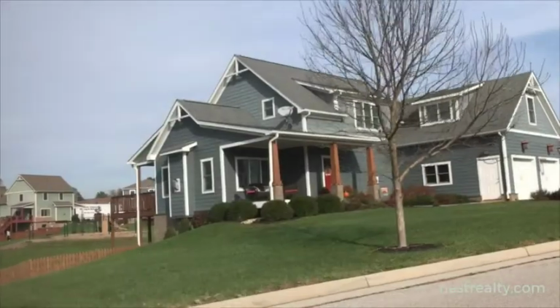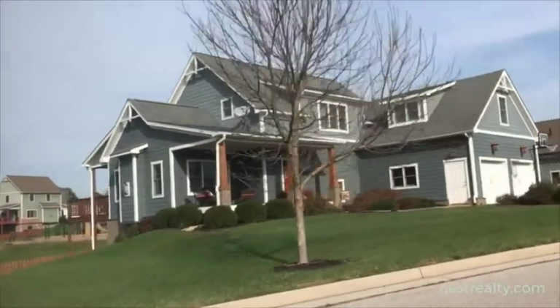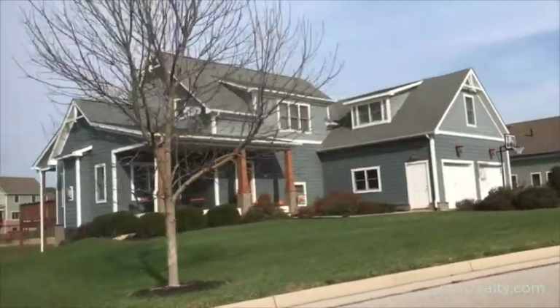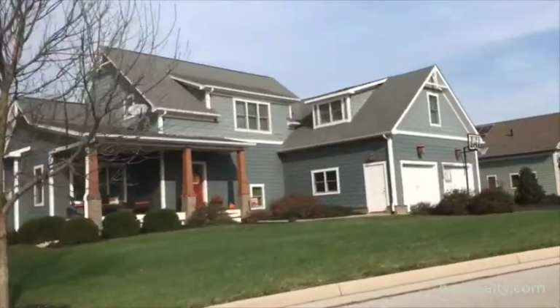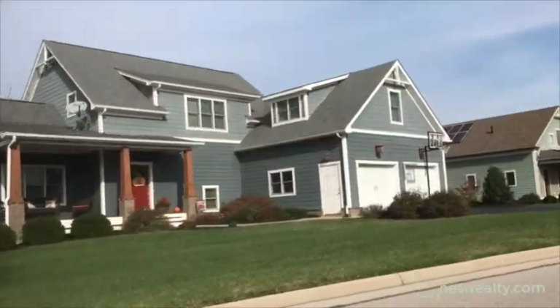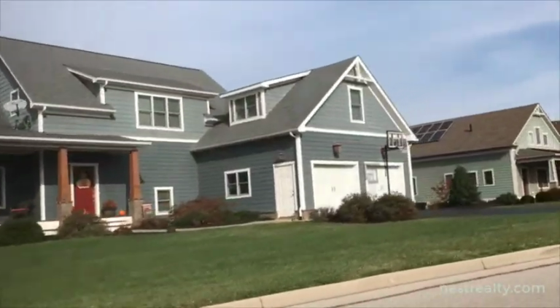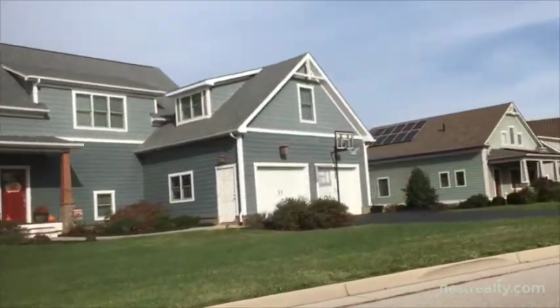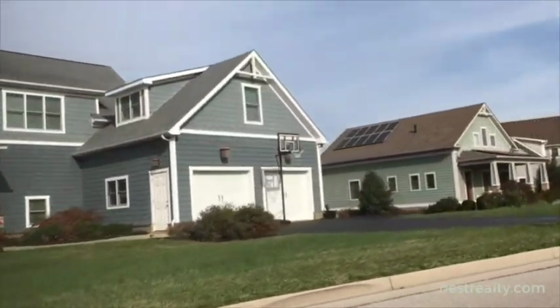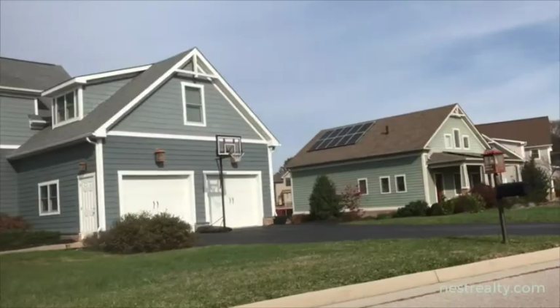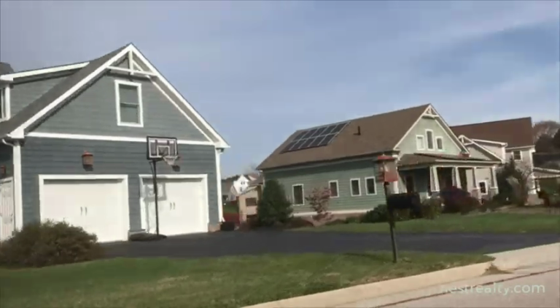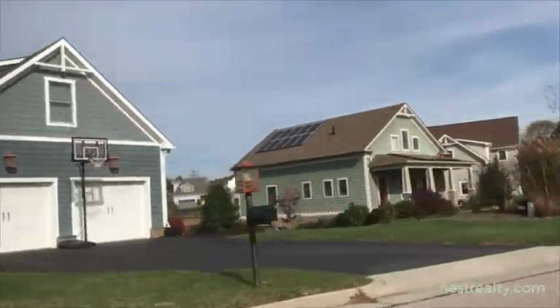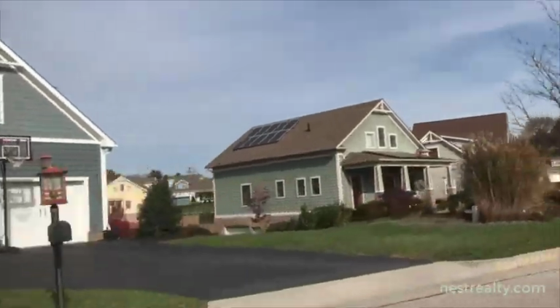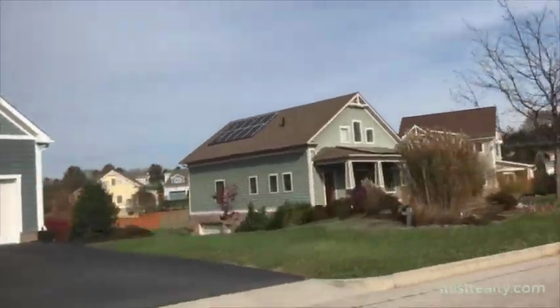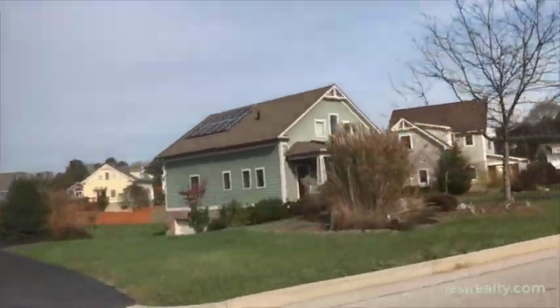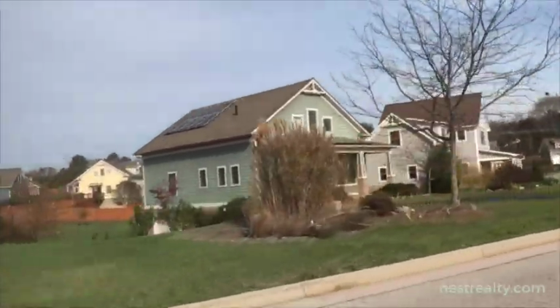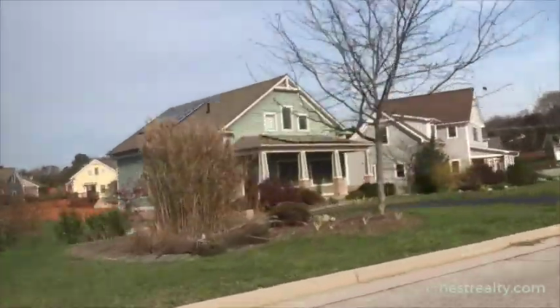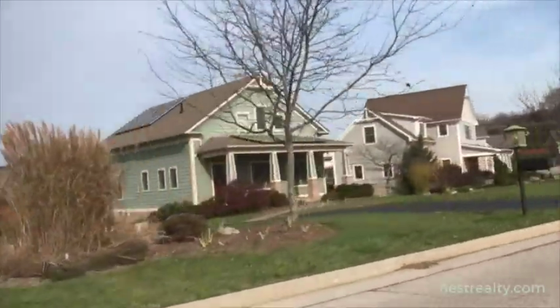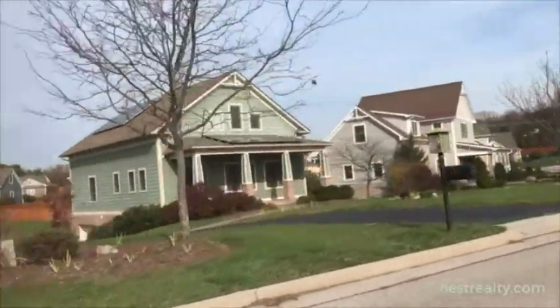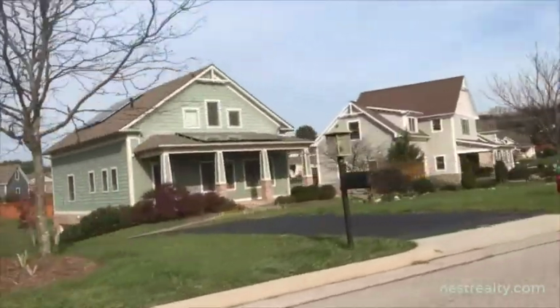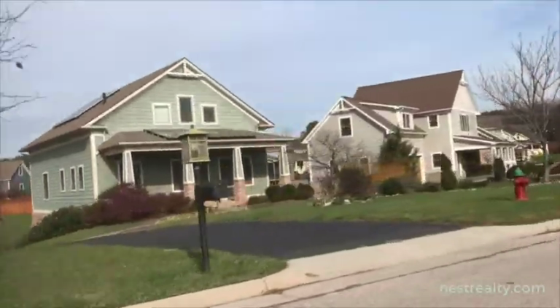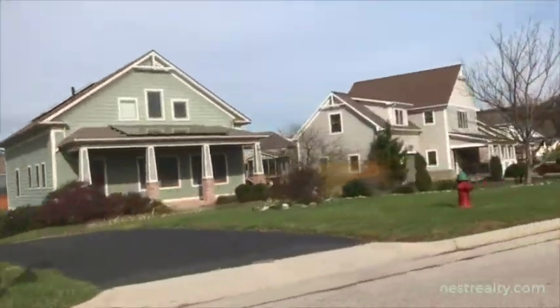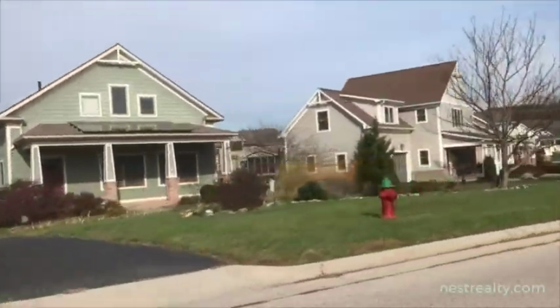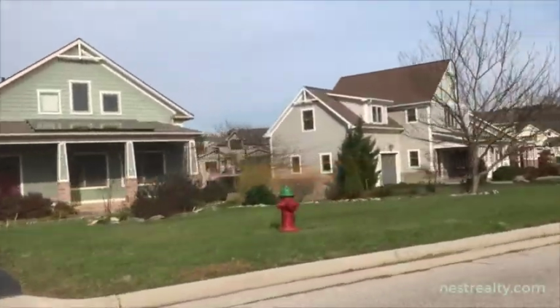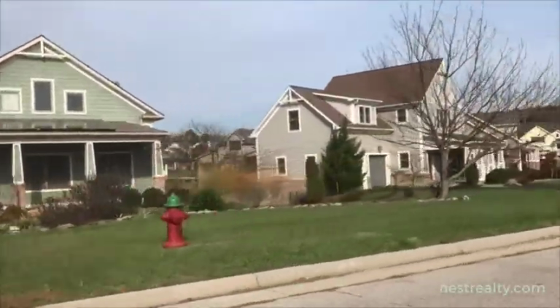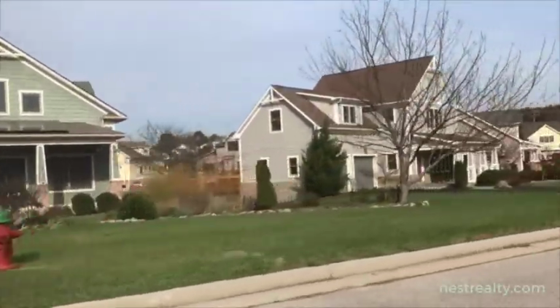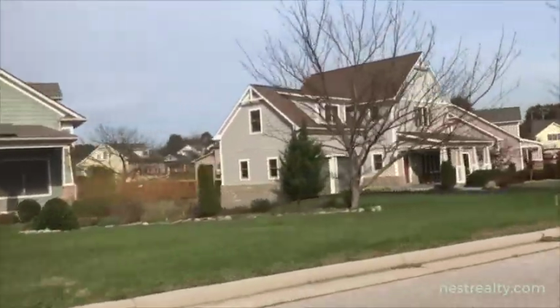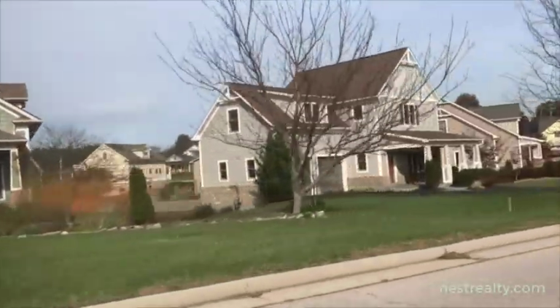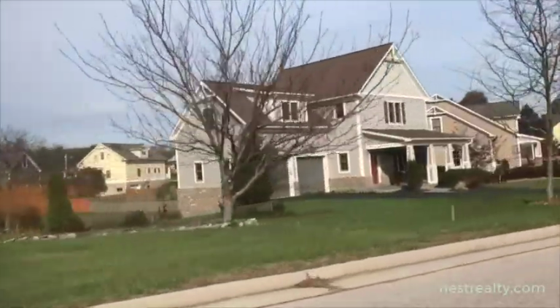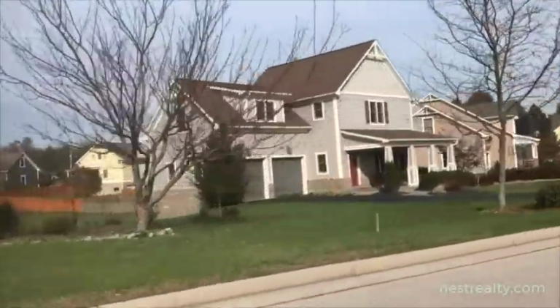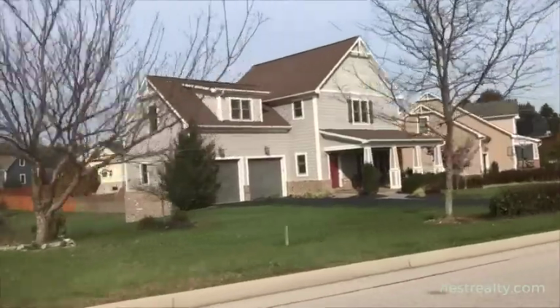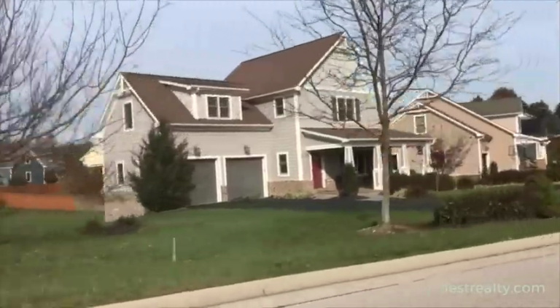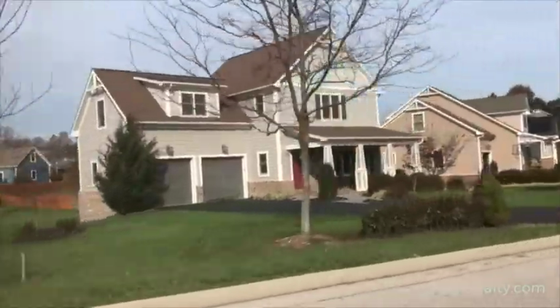Mount Tabor Meadows, on the north end of town in Blacksburg, Virginia, has to be one of the most interesting neighborhoods in the New River Valley.